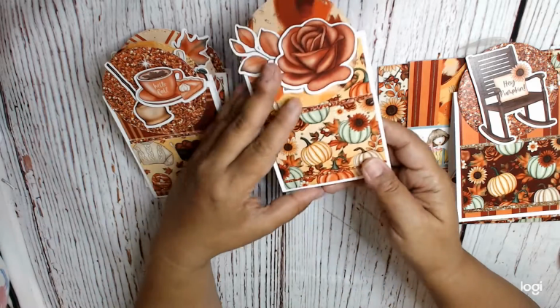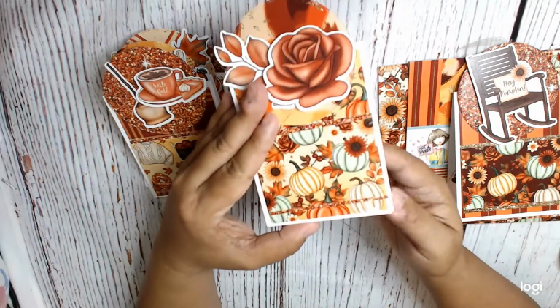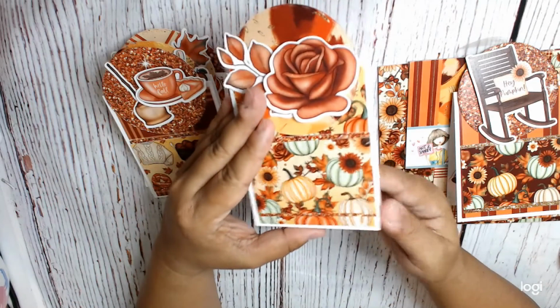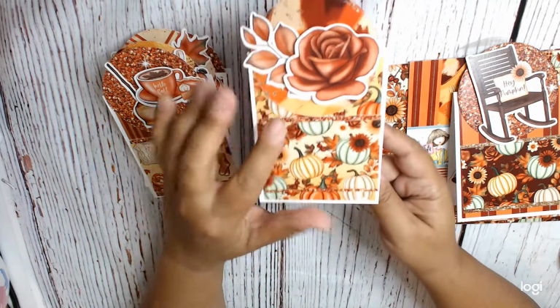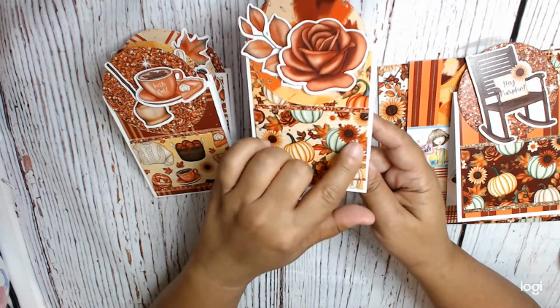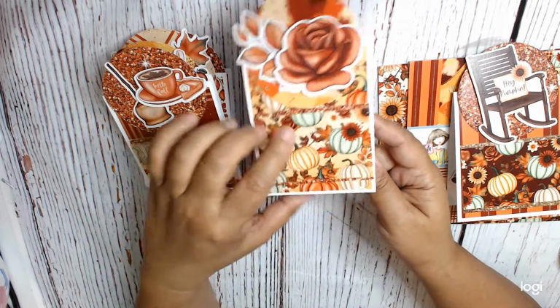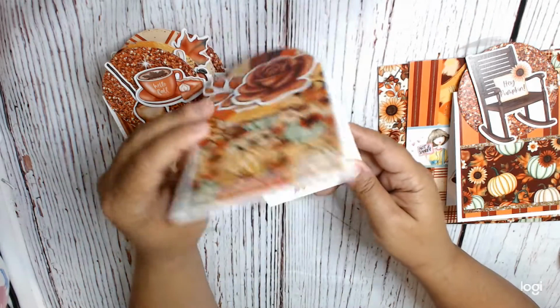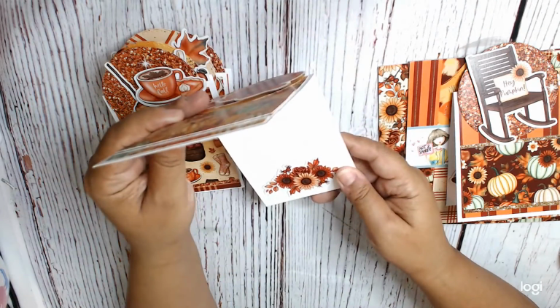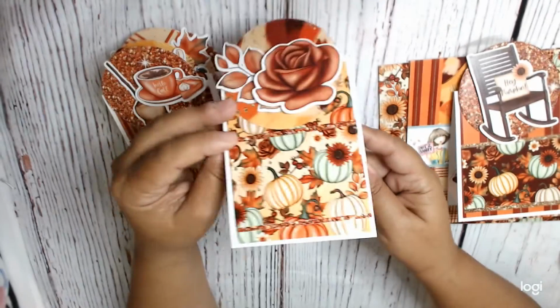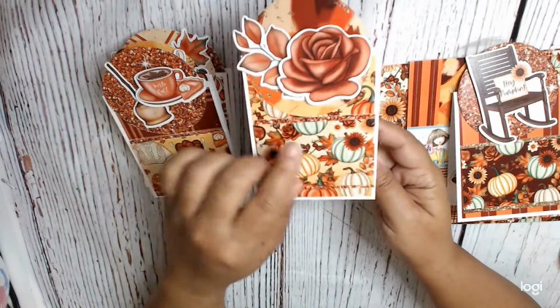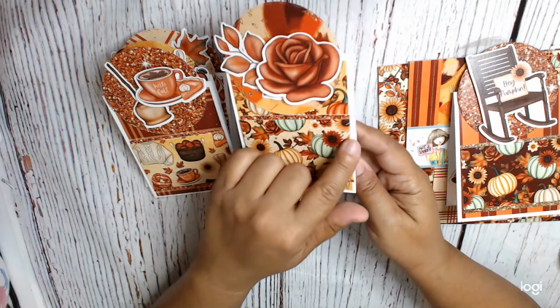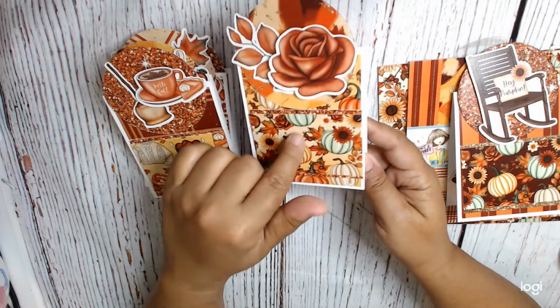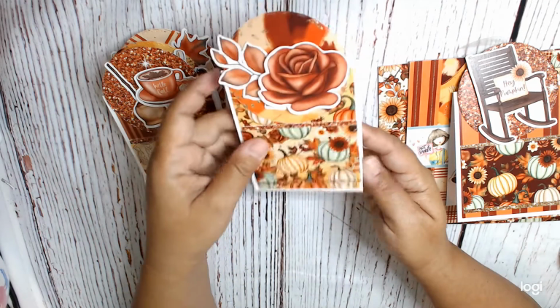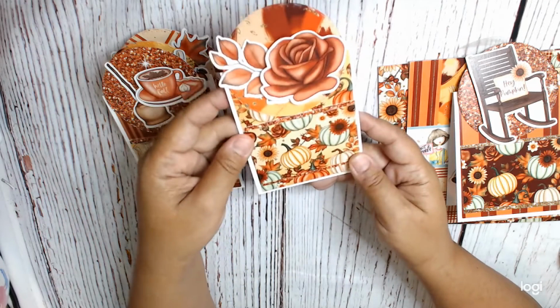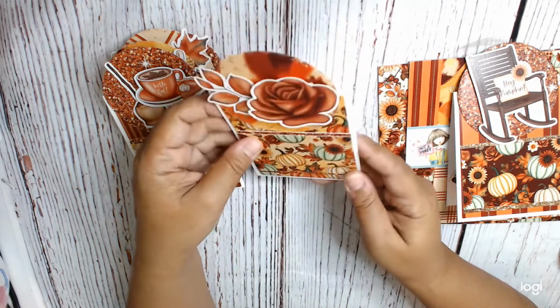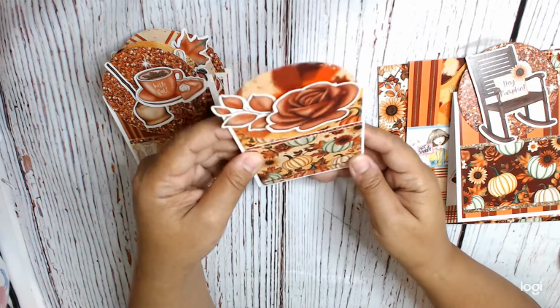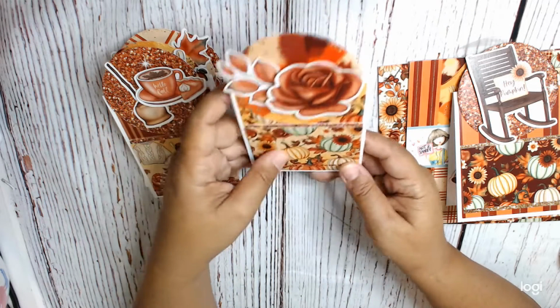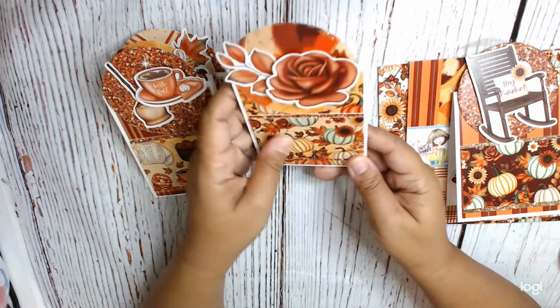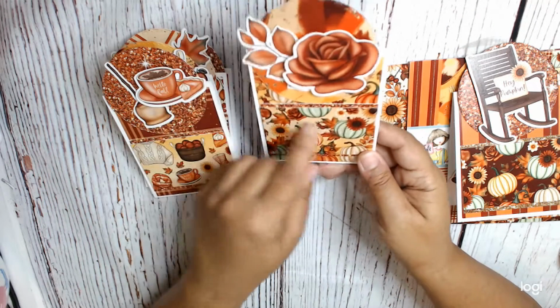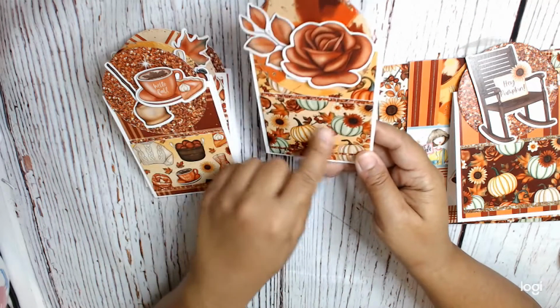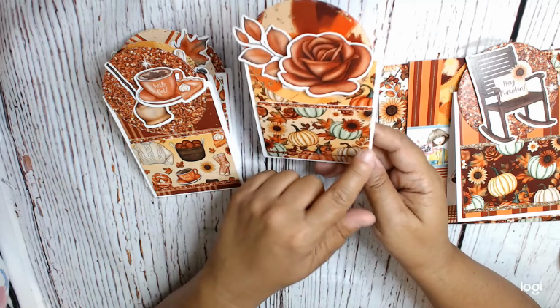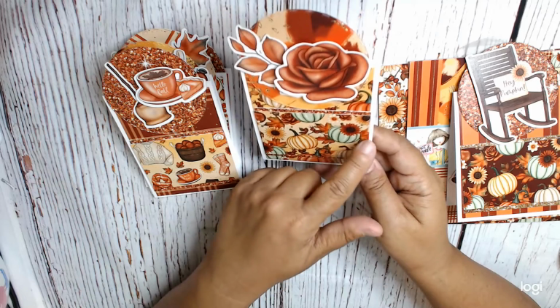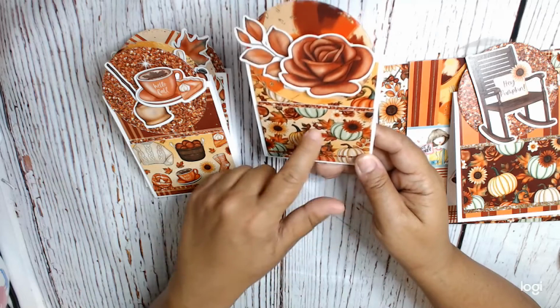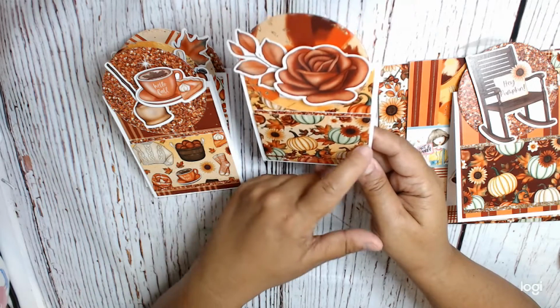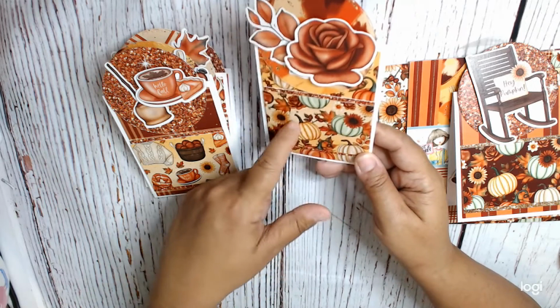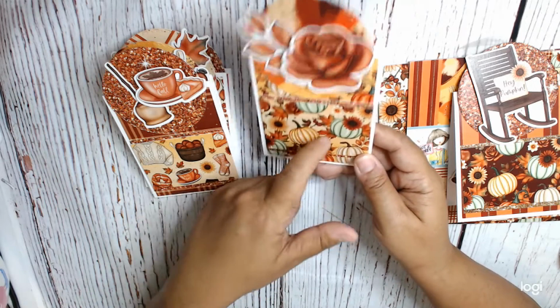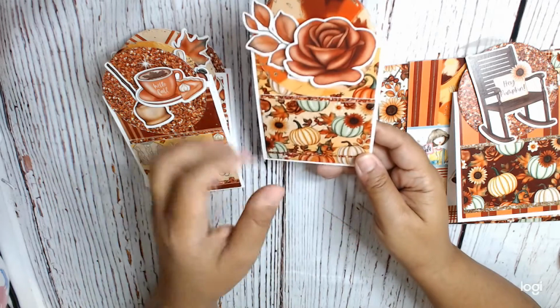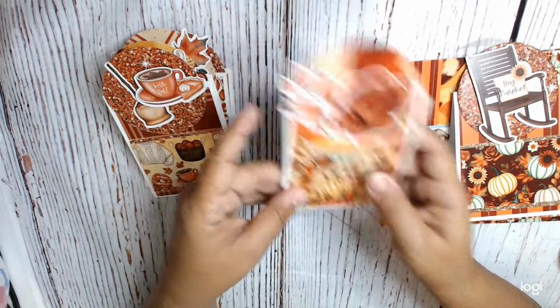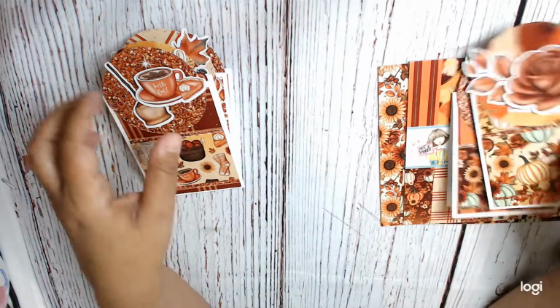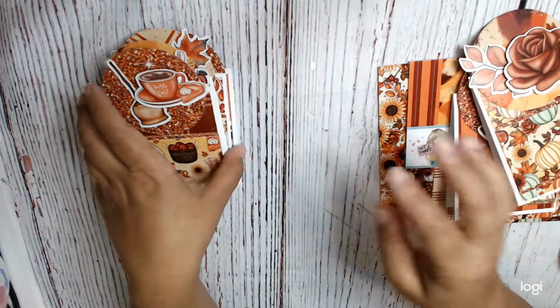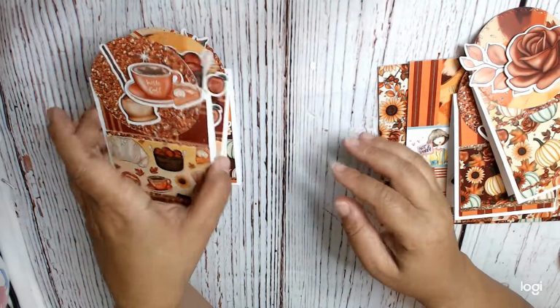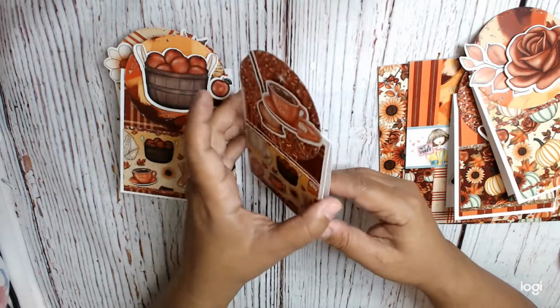I might go back and just do some simple sentiments, like right here, or not — because I just didn't want to cover up this paper. But I might do like a sentiment strip, so I've got to look and see what I have in terms of sentiment strips.